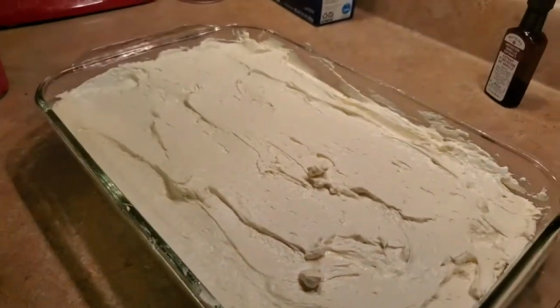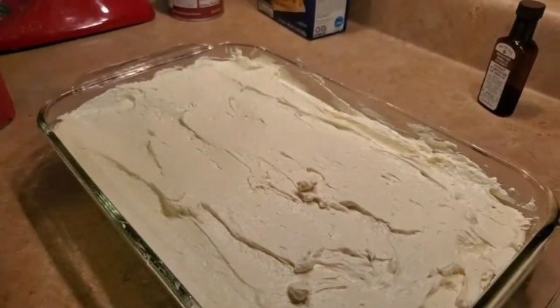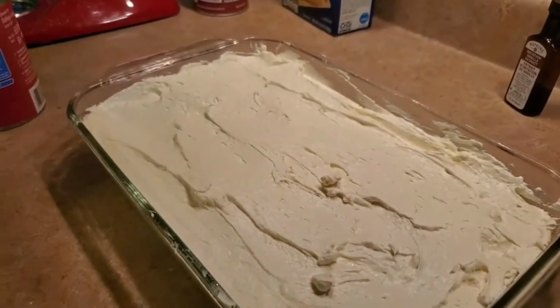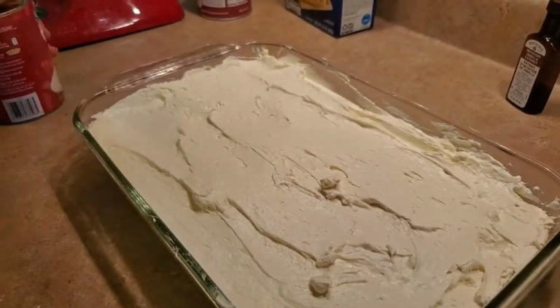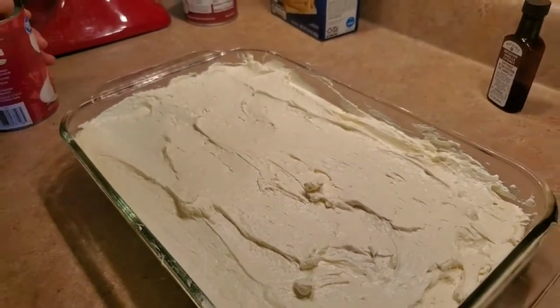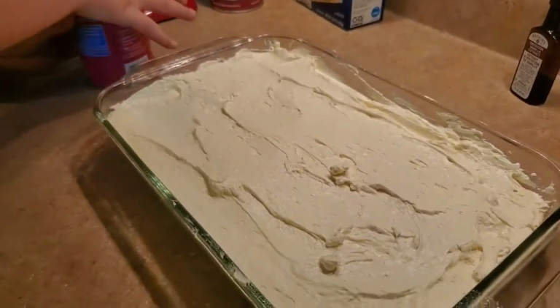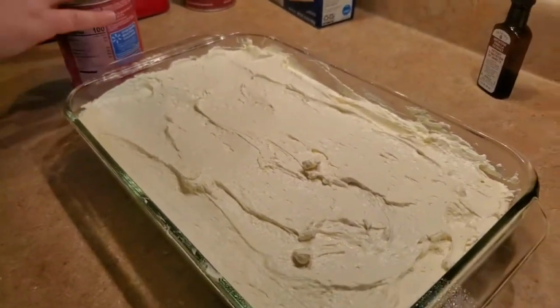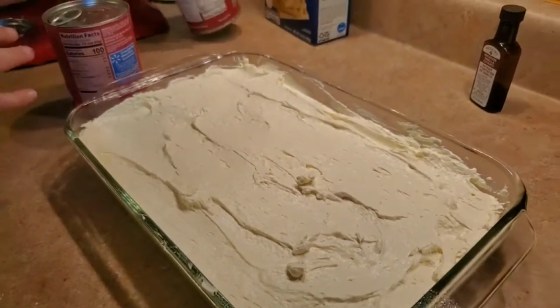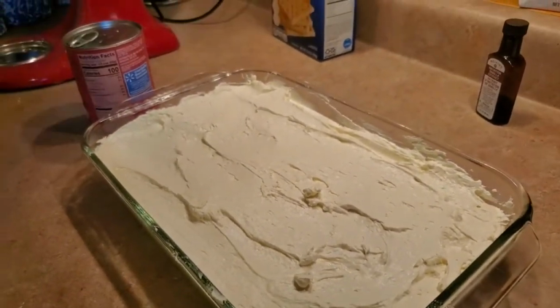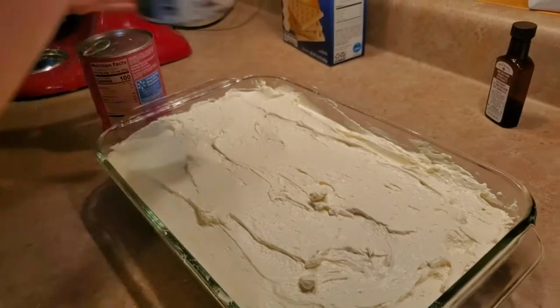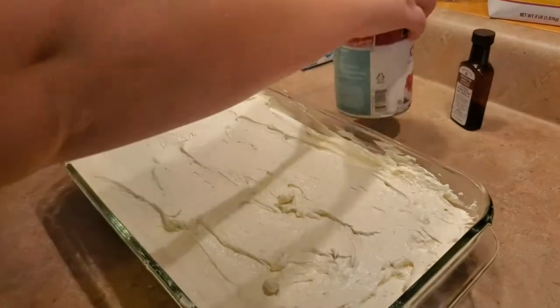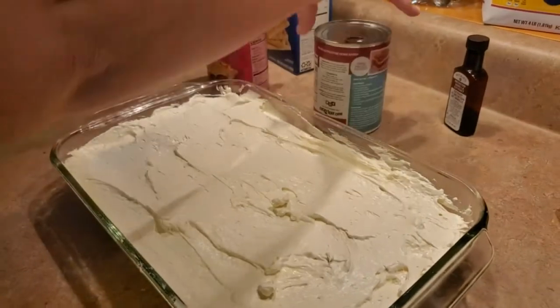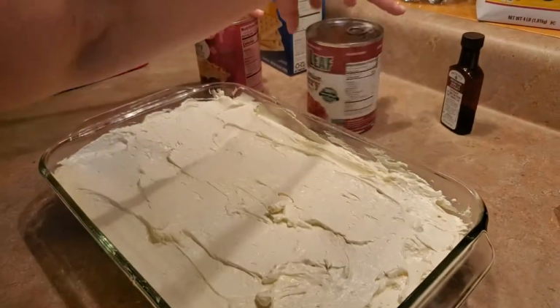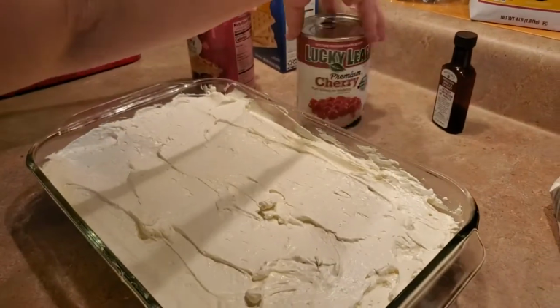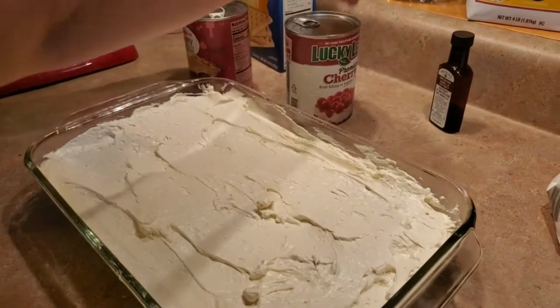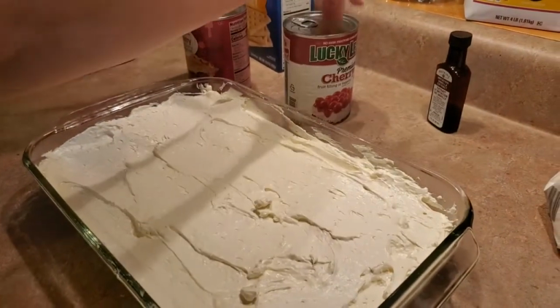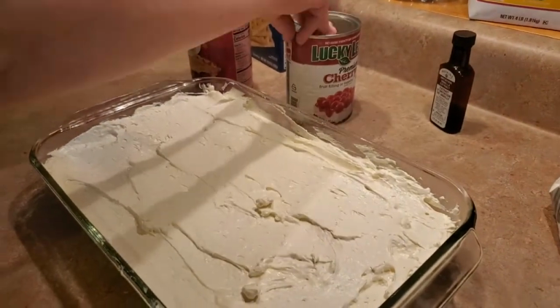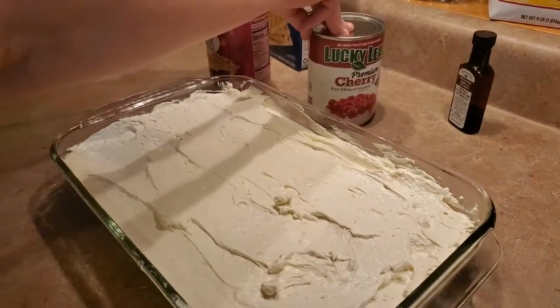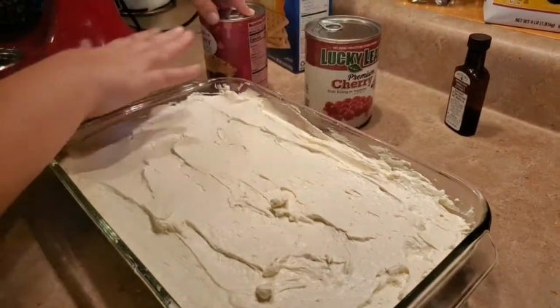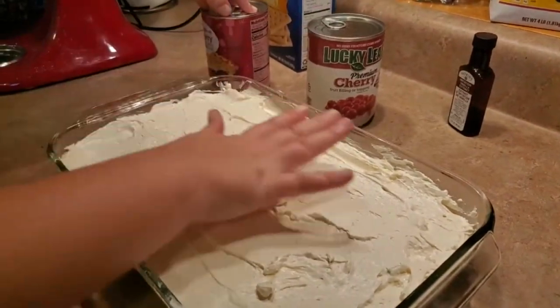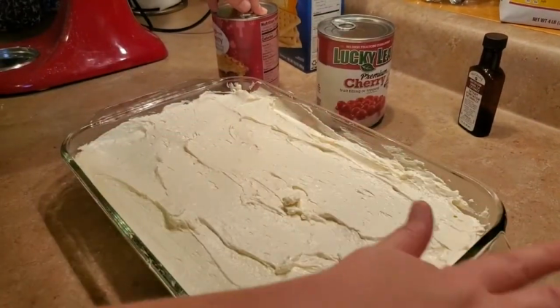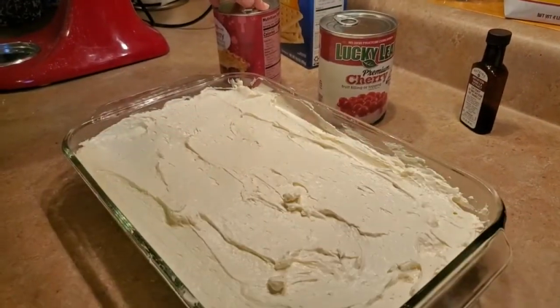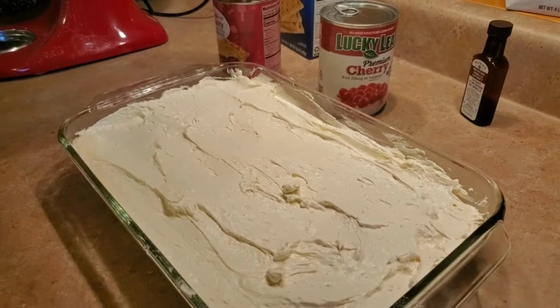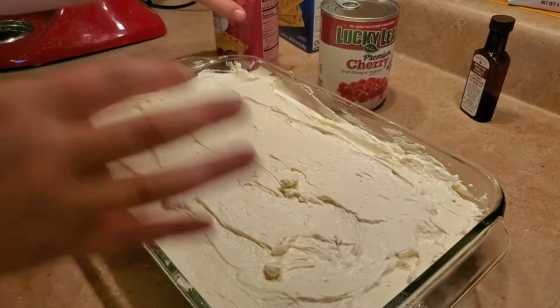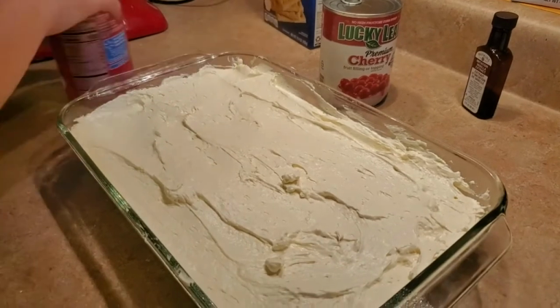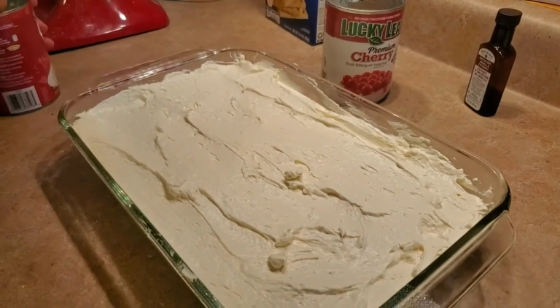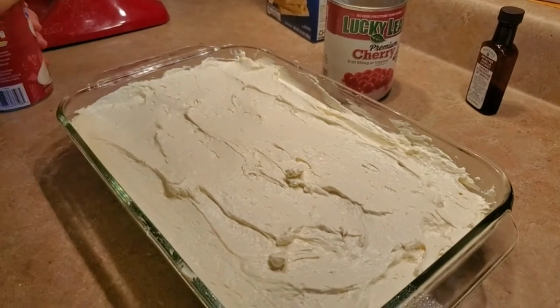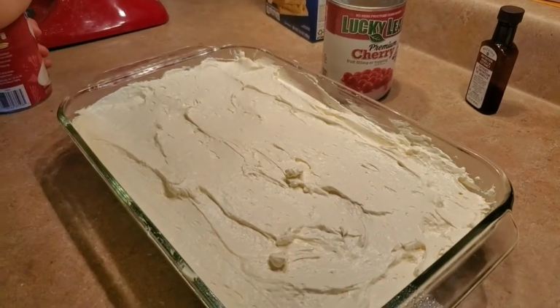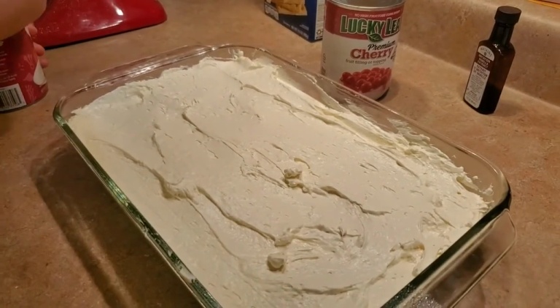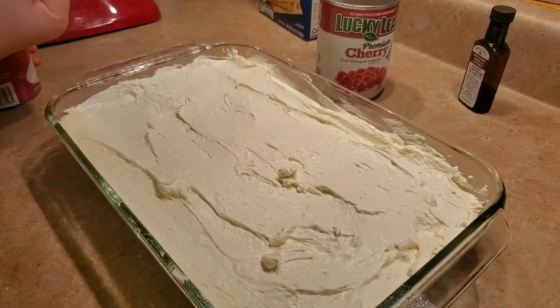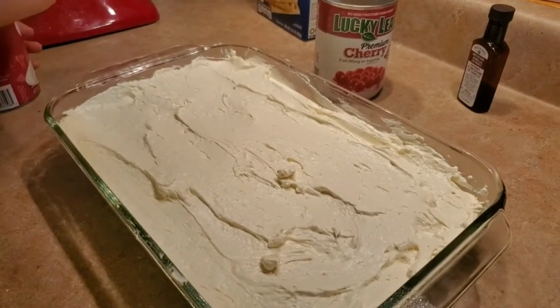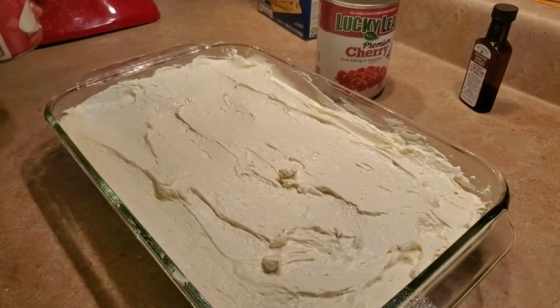Now we're going to dump our two cans of cherry pie filling beautifully over the top. Oh, look at that!